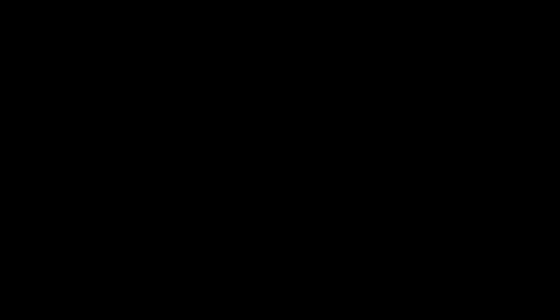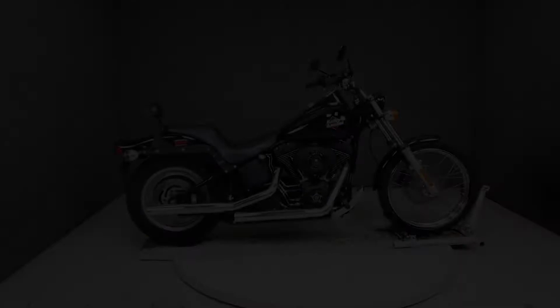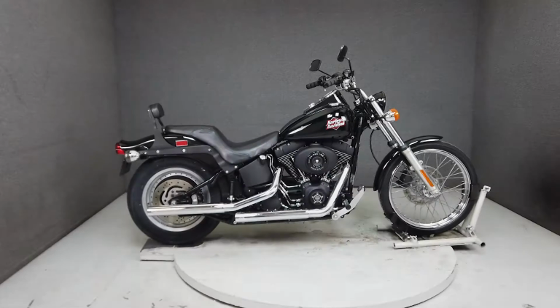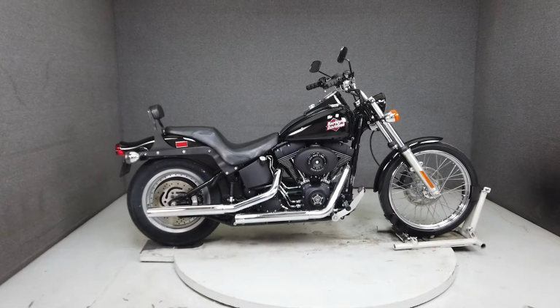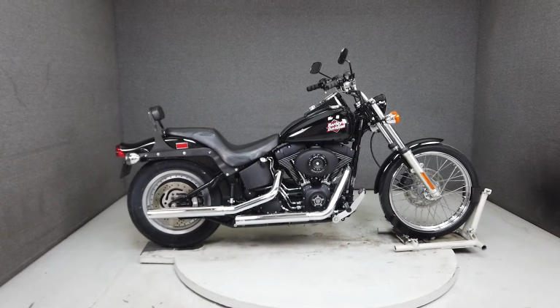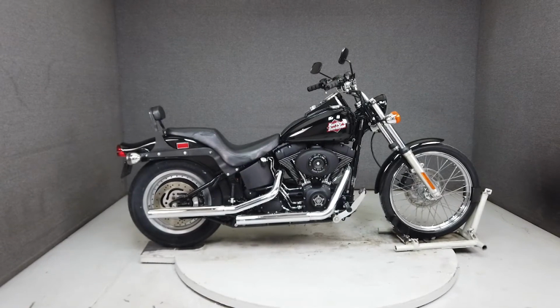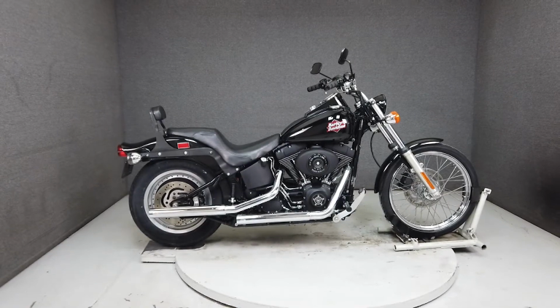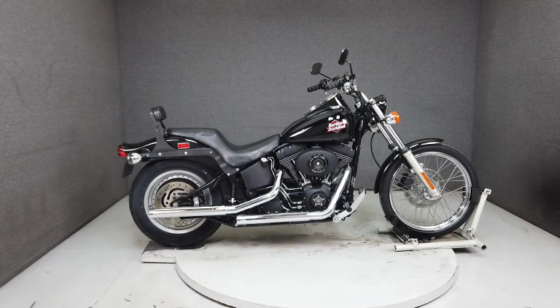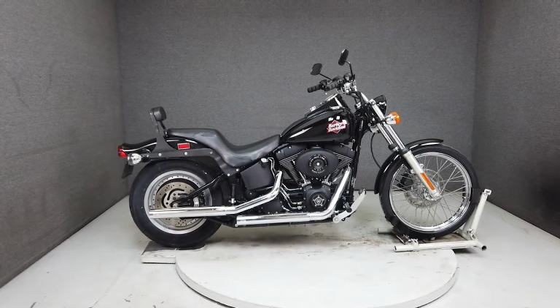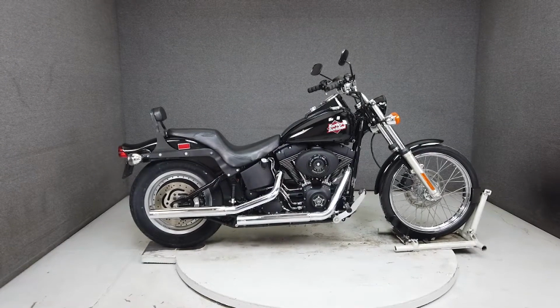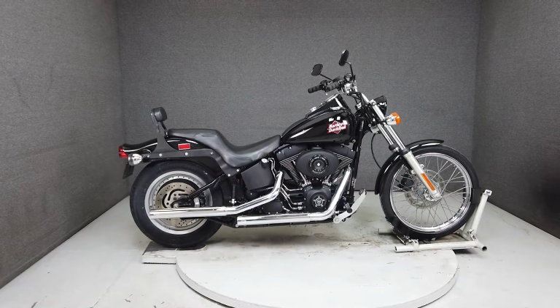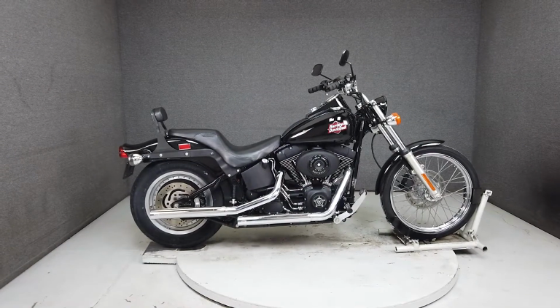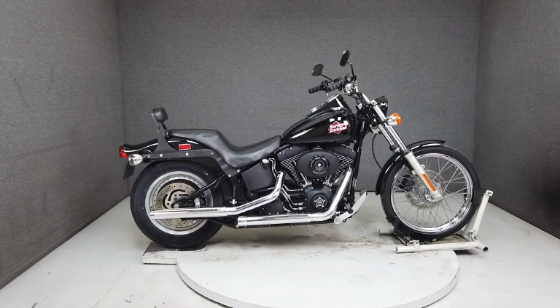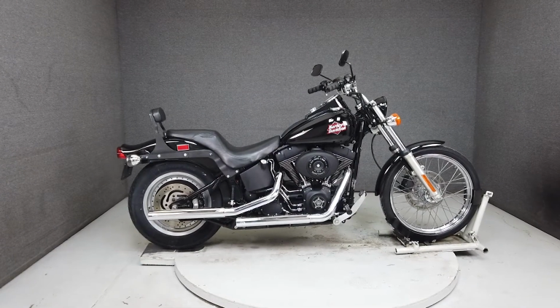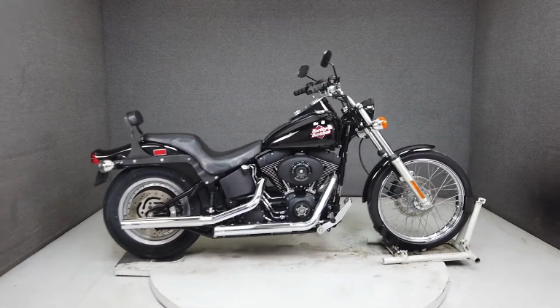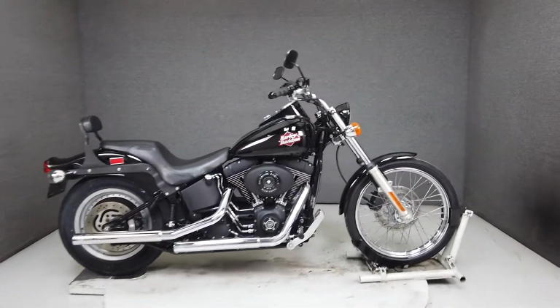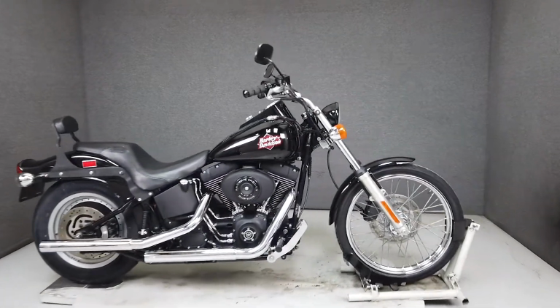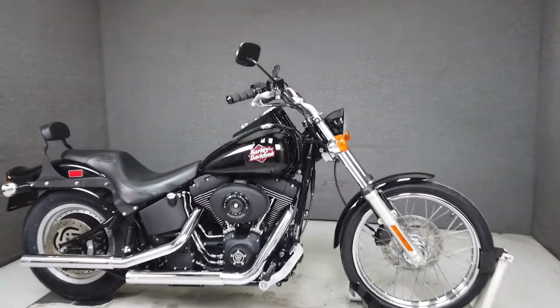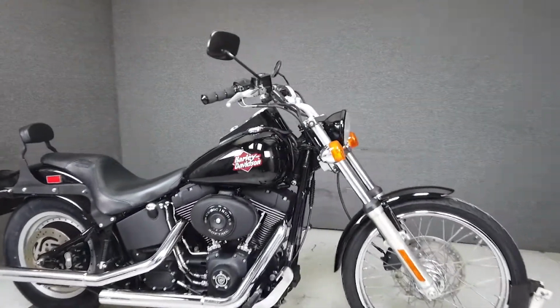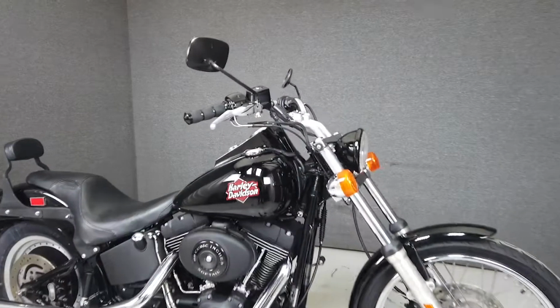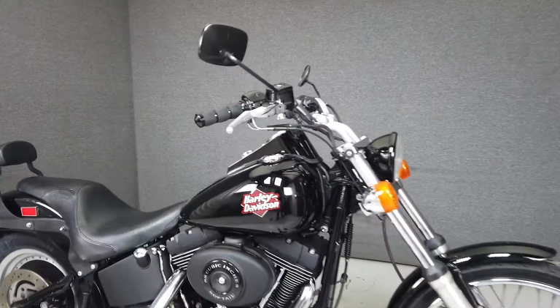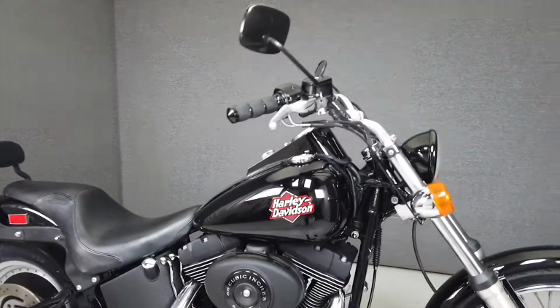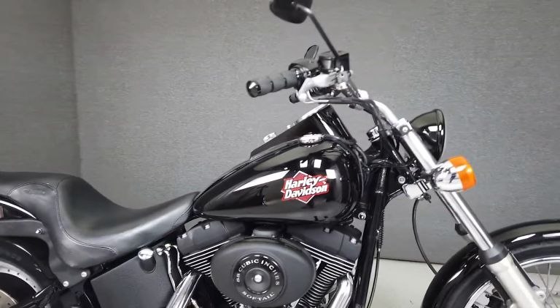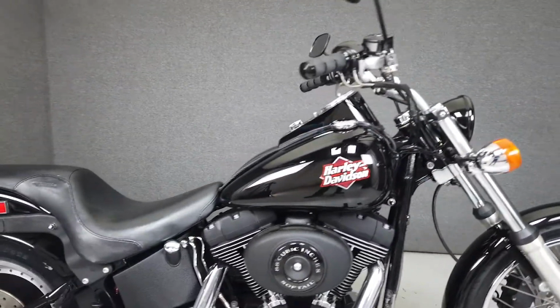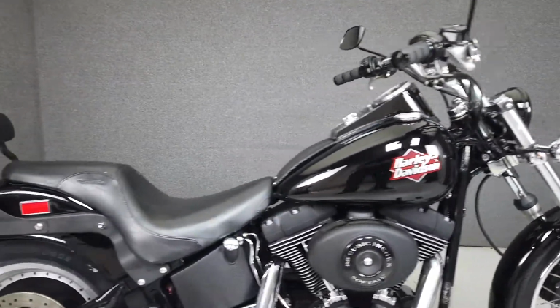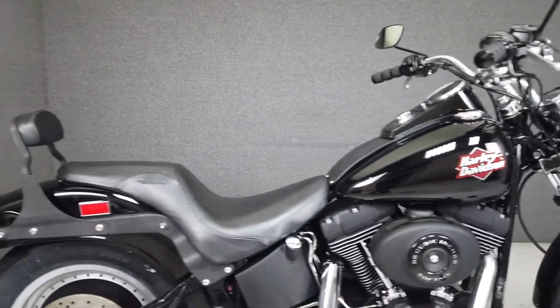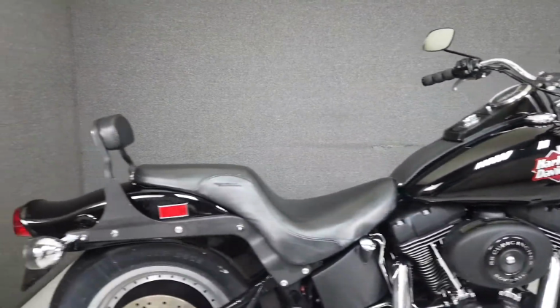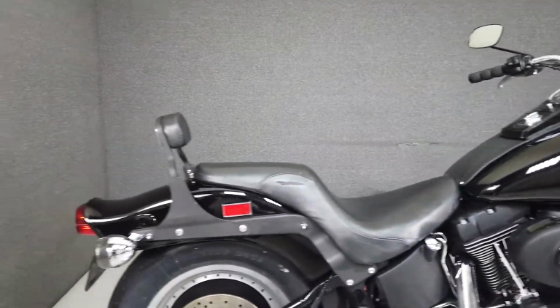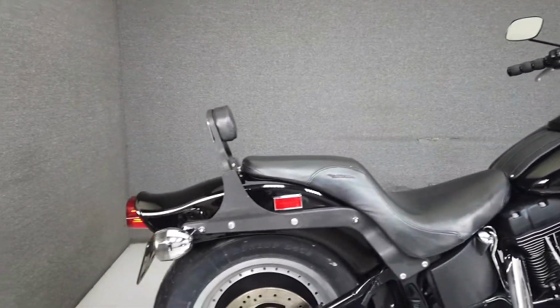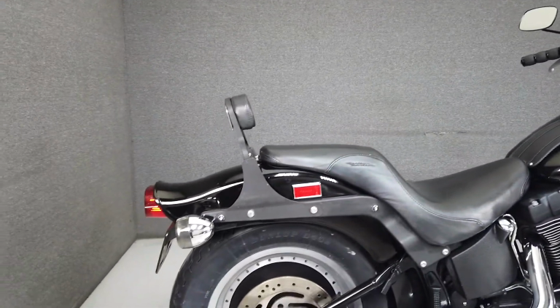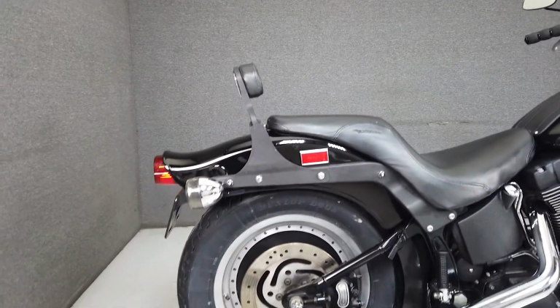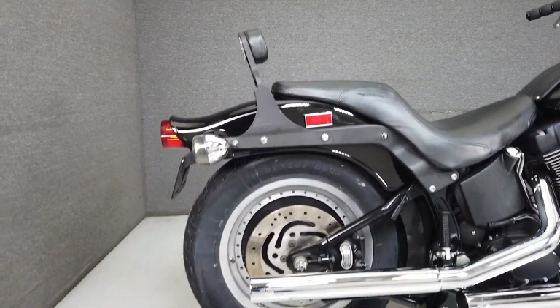Hey everyone, this is Keegan from National Power Sports. This 2000 Harley-Davidson Softail Night Train with 43,627 miles passes New Hampshire State Inspection and runs well.